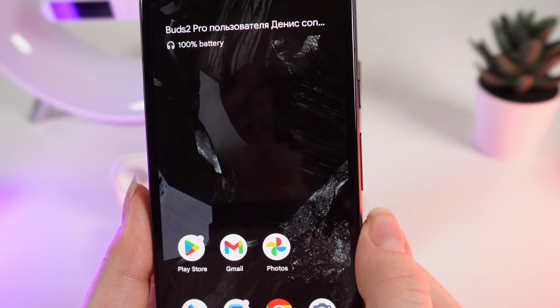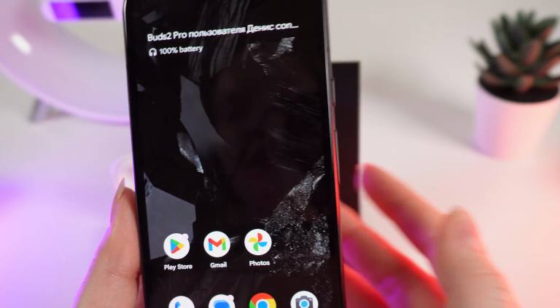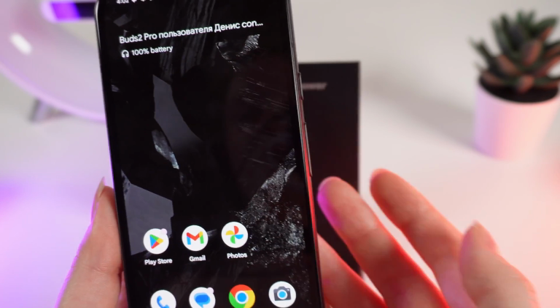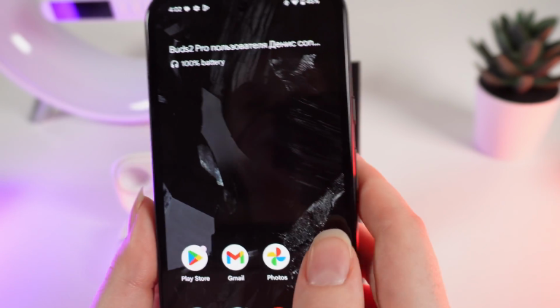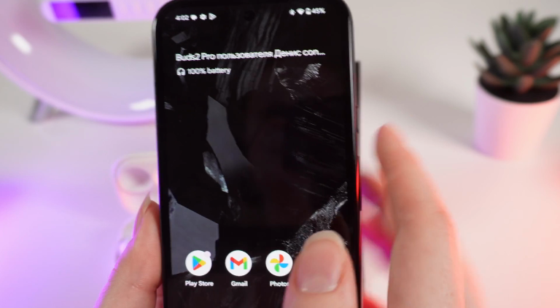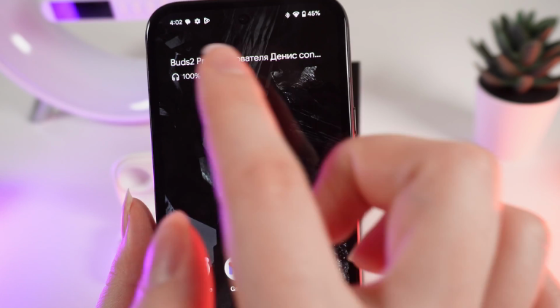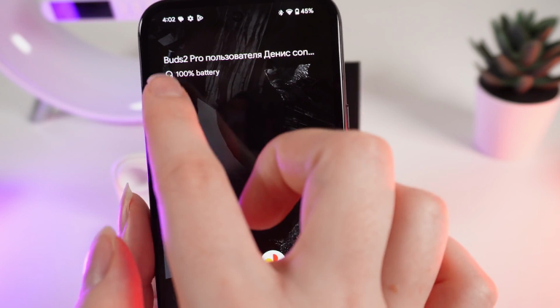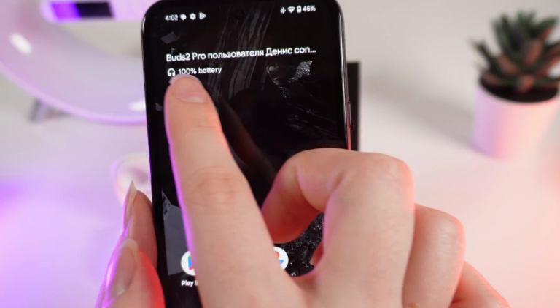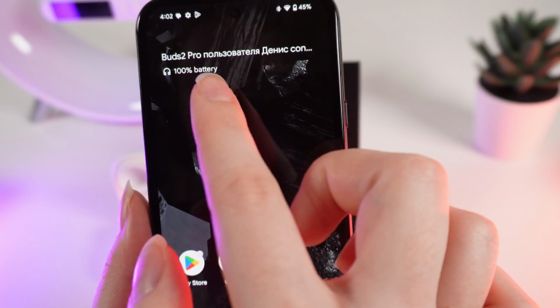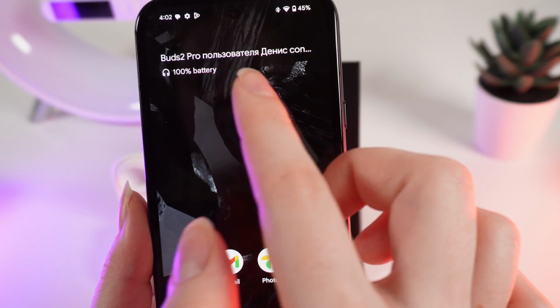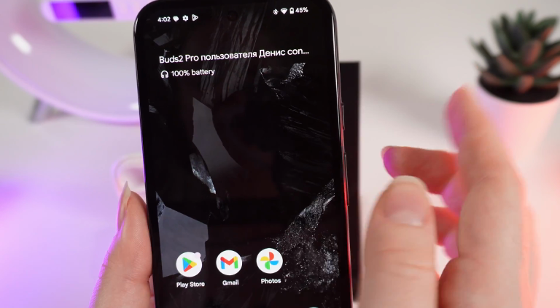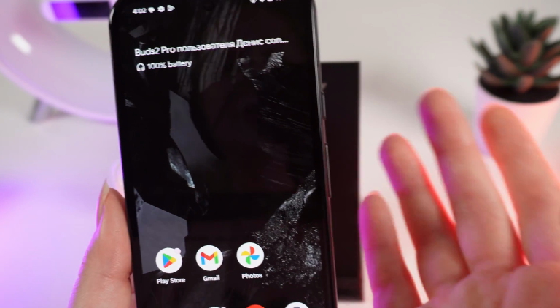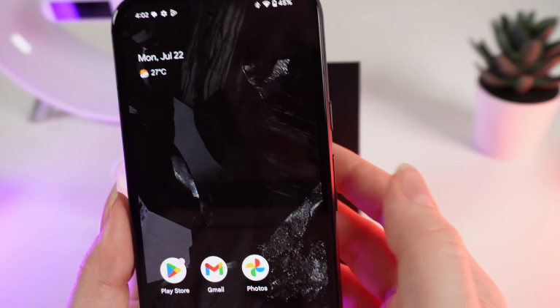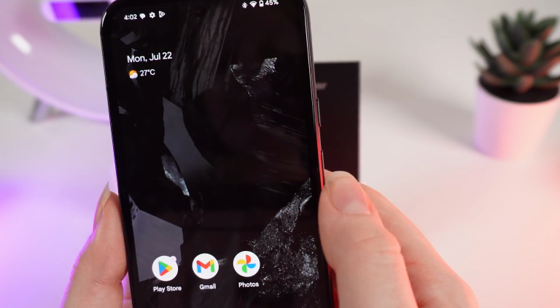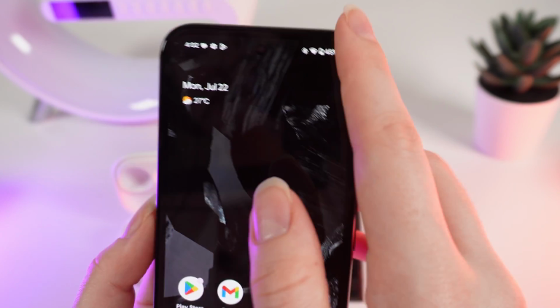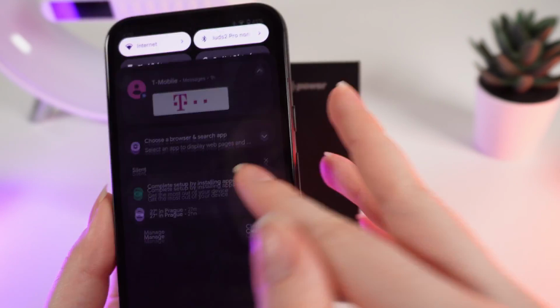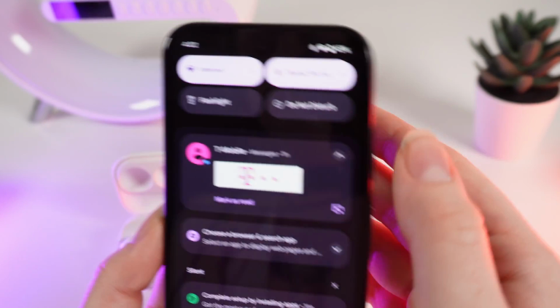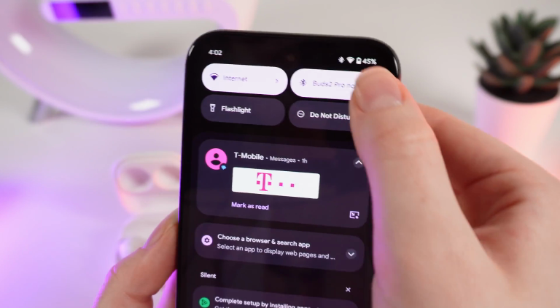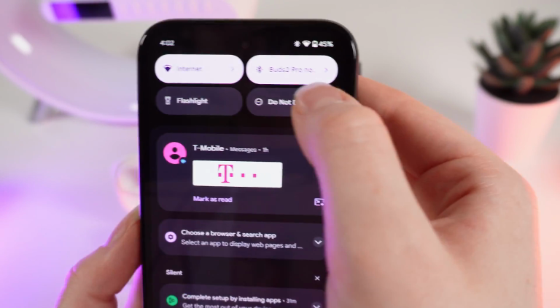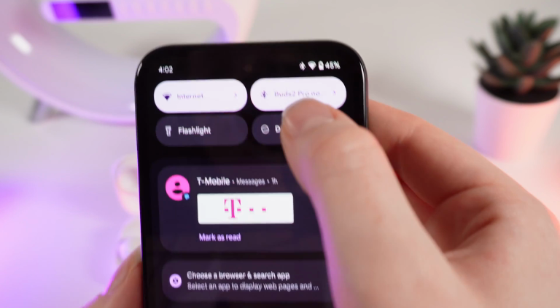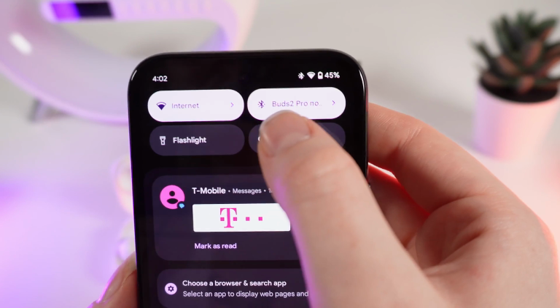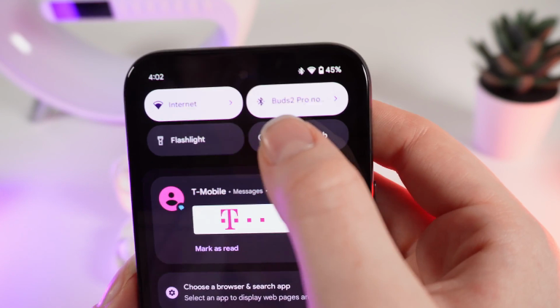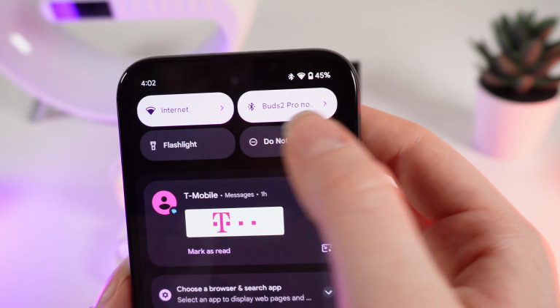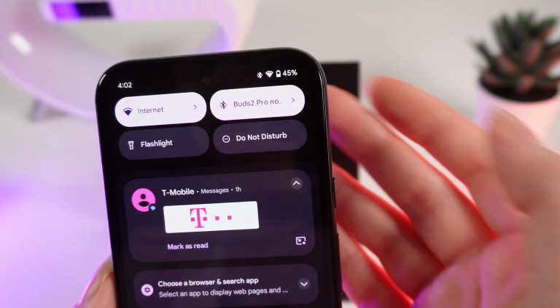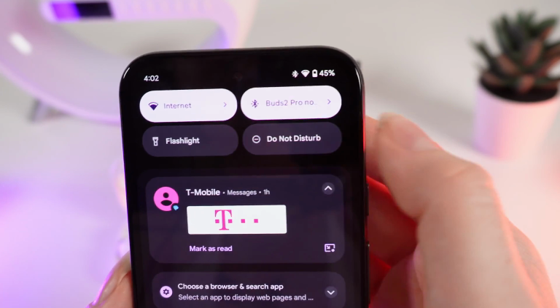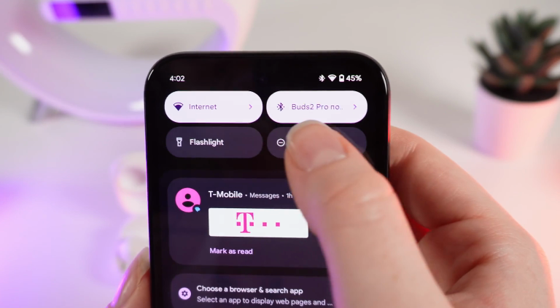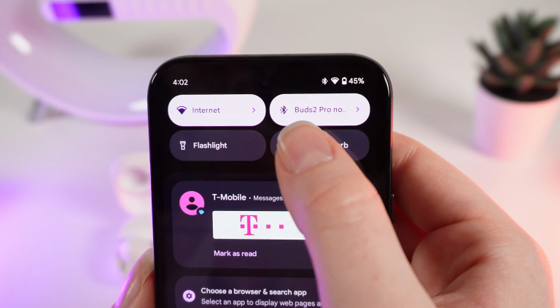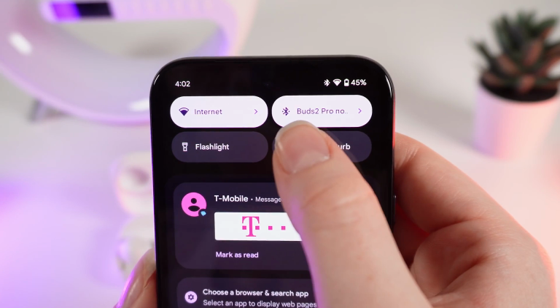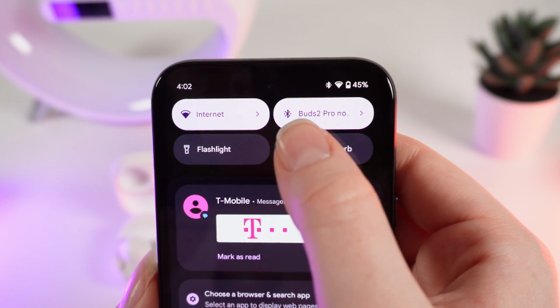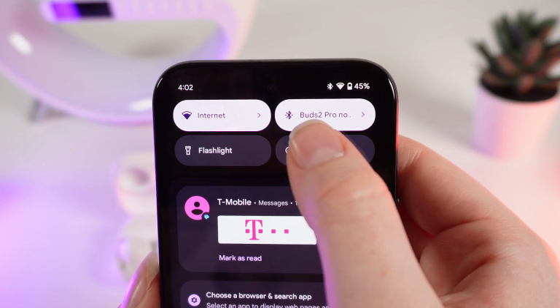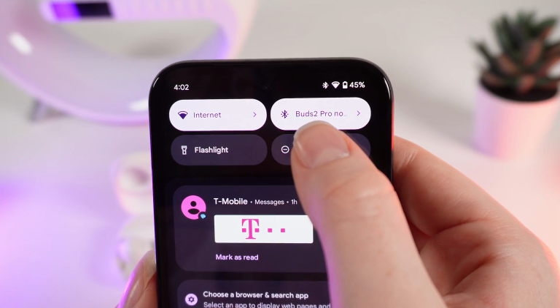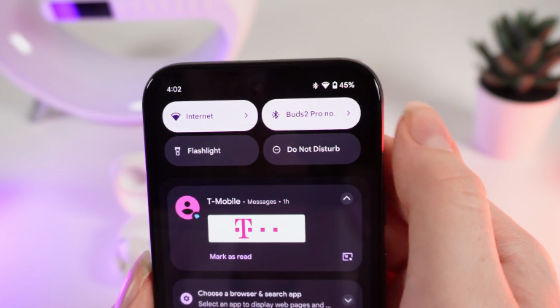And after this, you can see that the Buds 2 Pro are listed as connected. We can also check it right here, because instead of Bluetooth, it will show Buds 2 Pro.